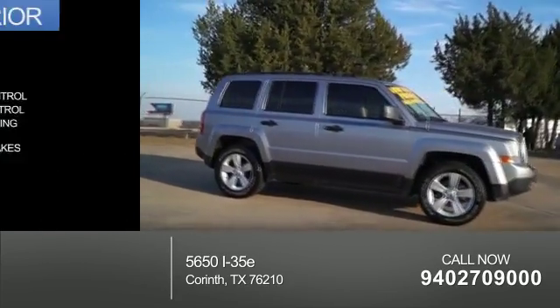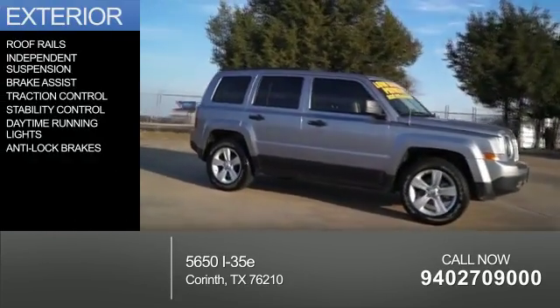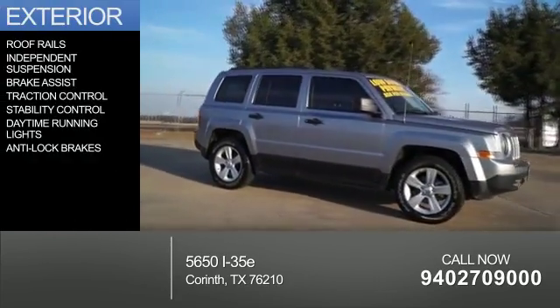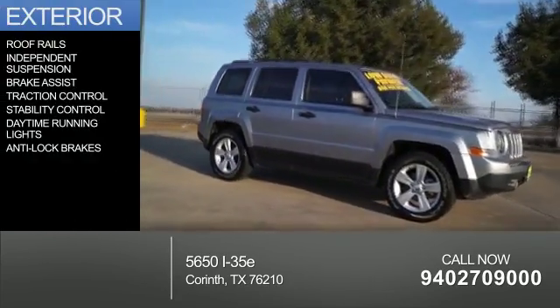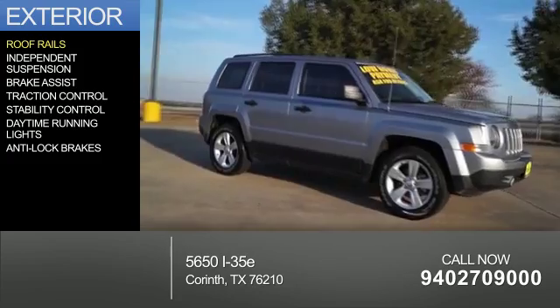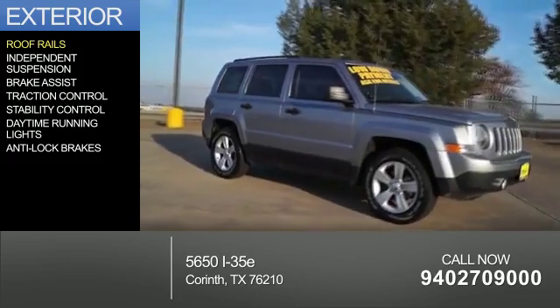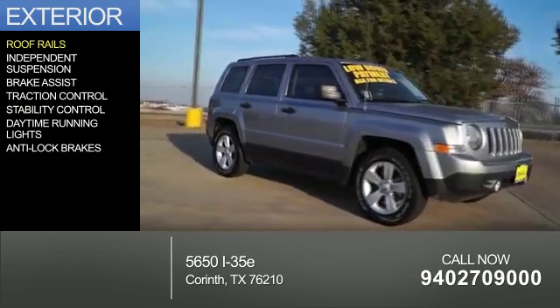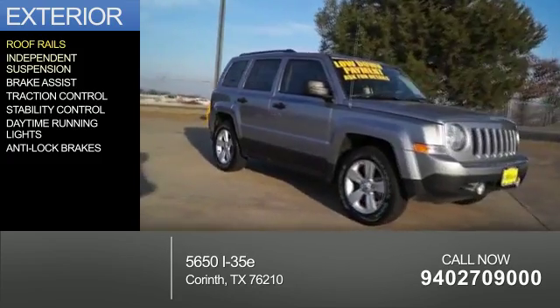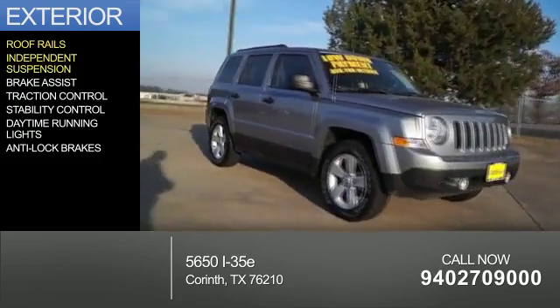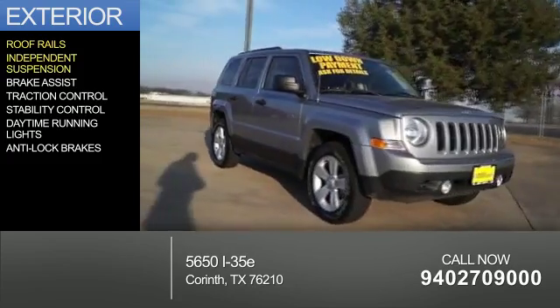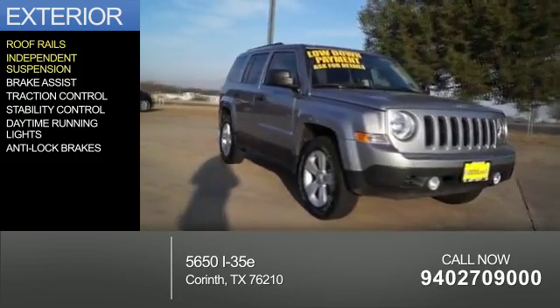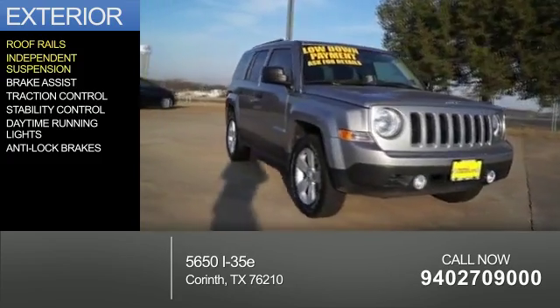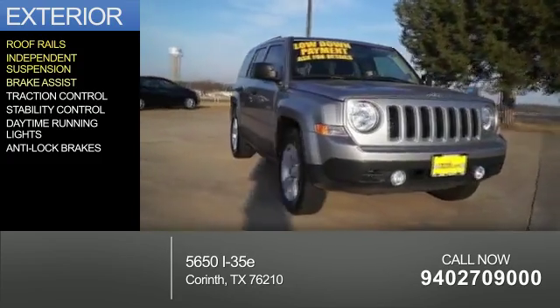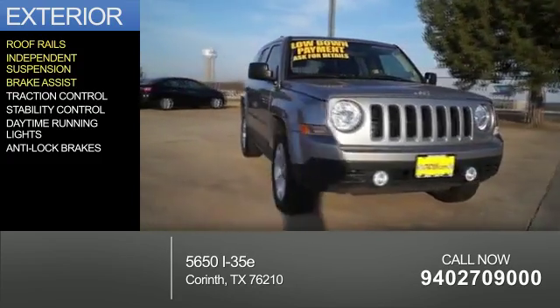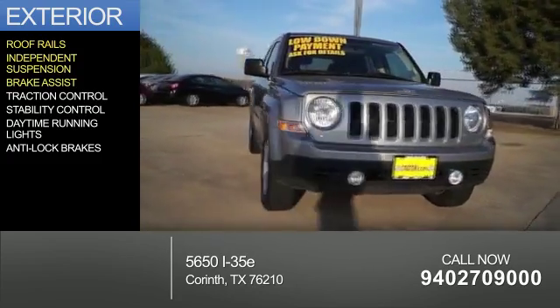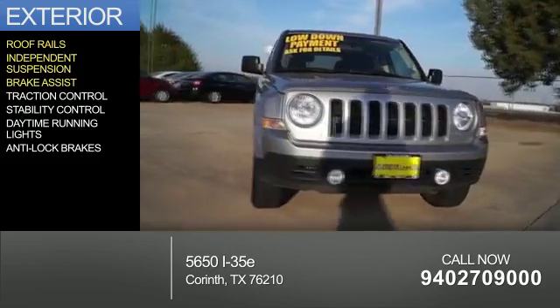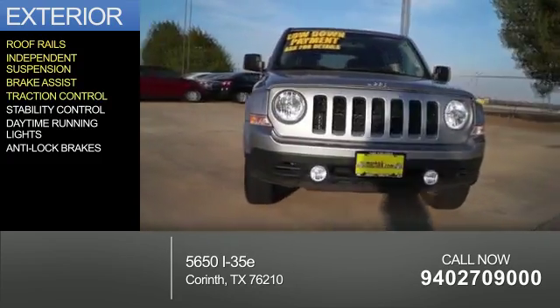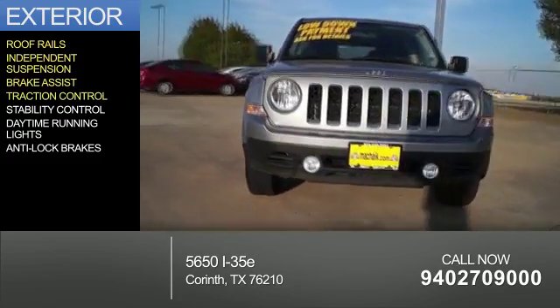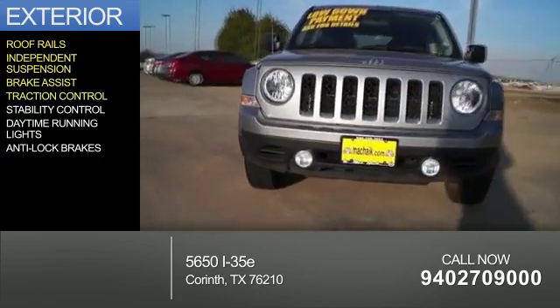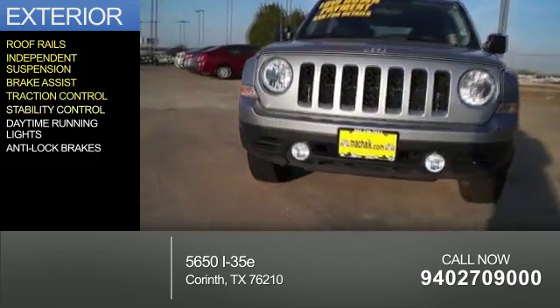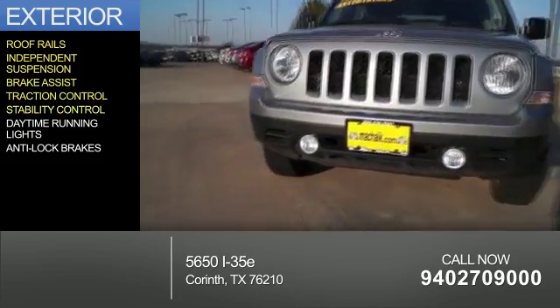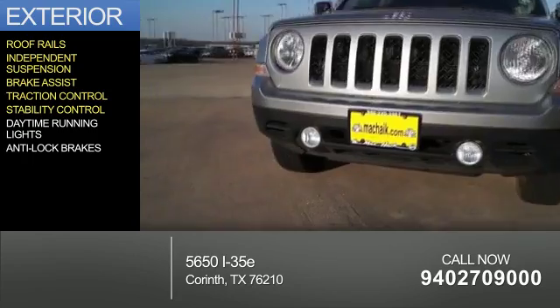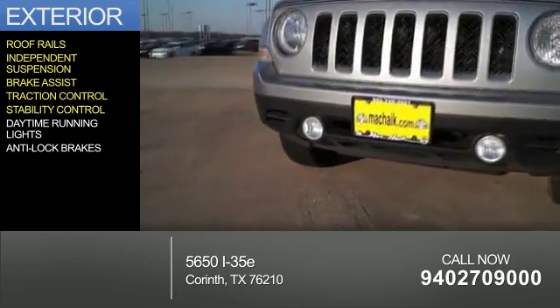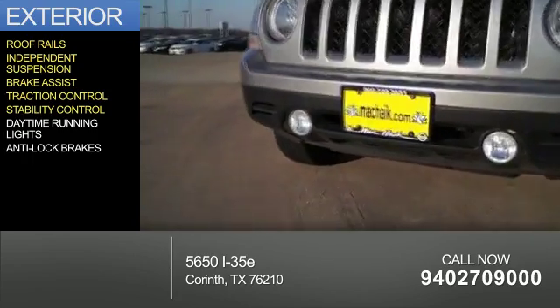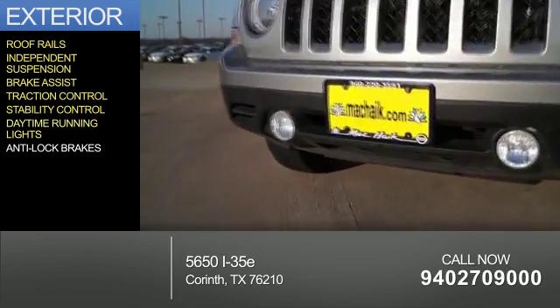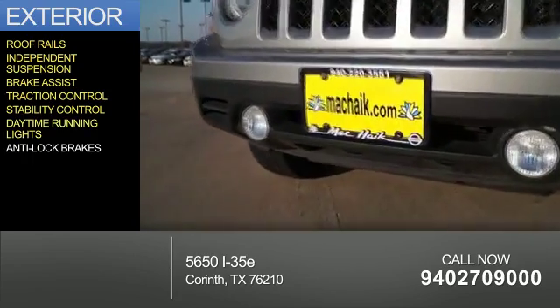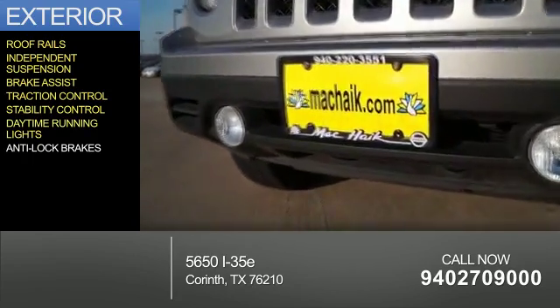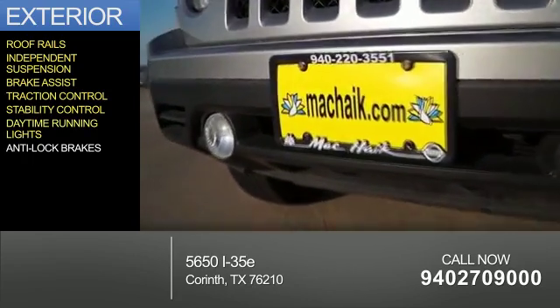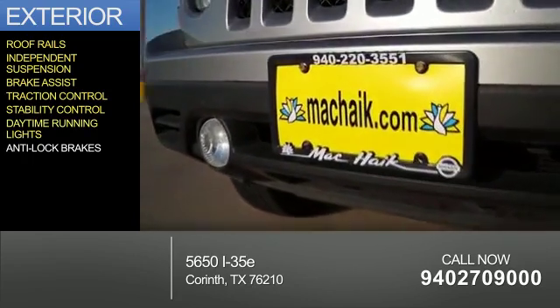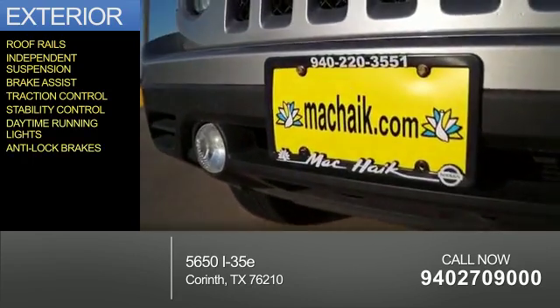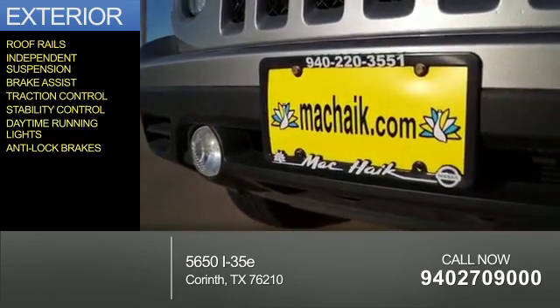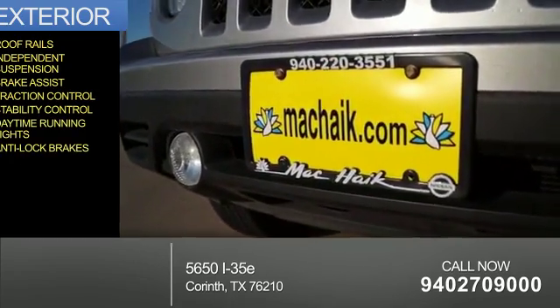The features include roof rails, independent suspension, brake assist, traction control, stability control, daytime running lights, and anti-lock brakes.